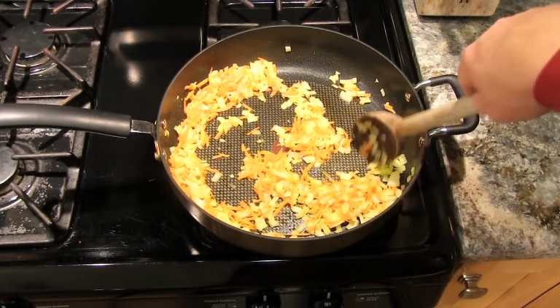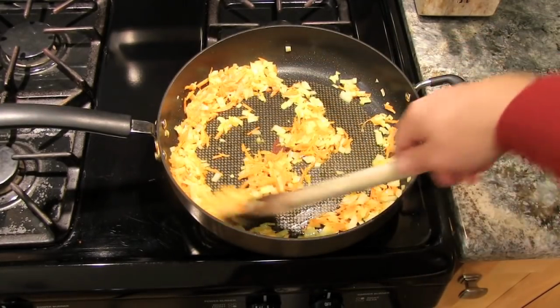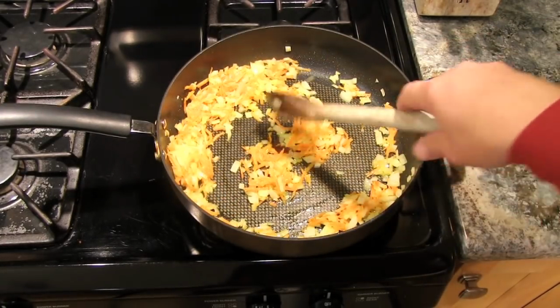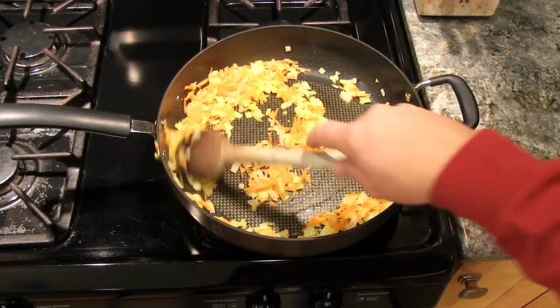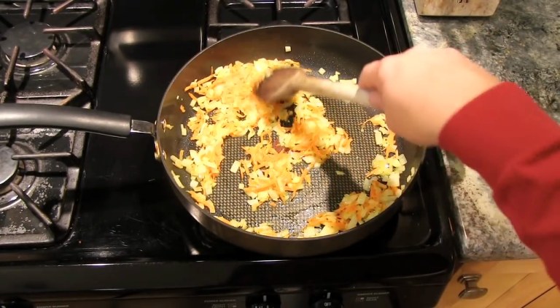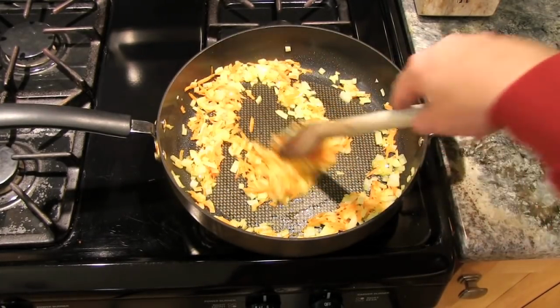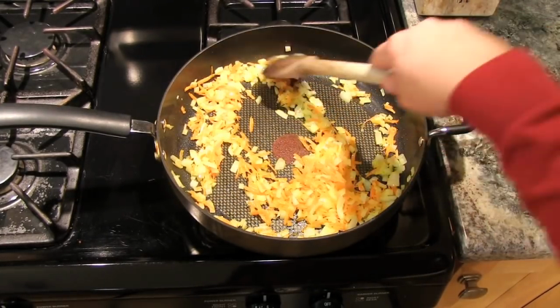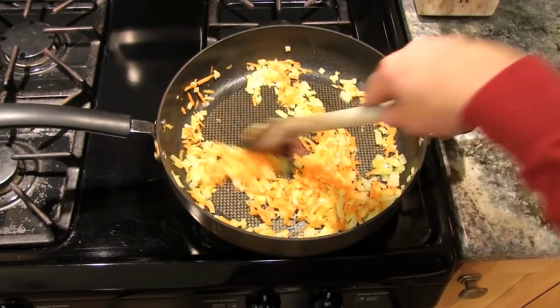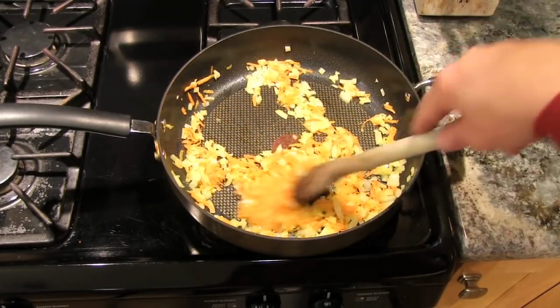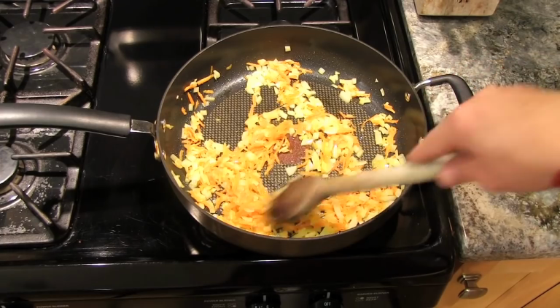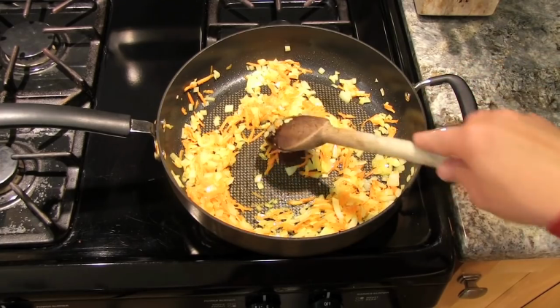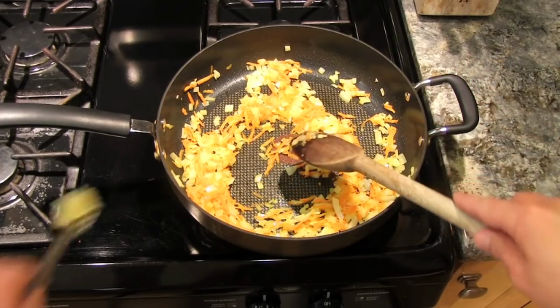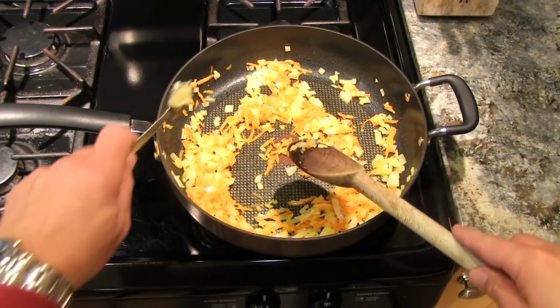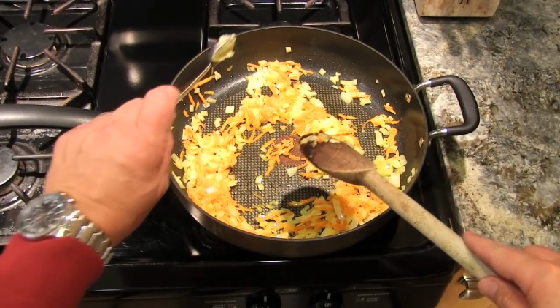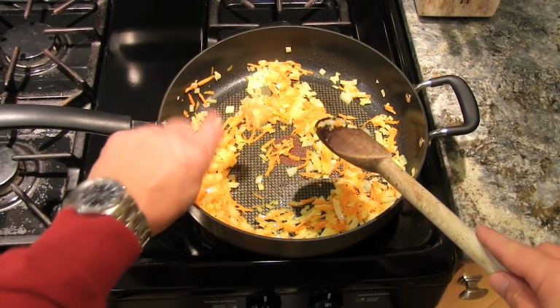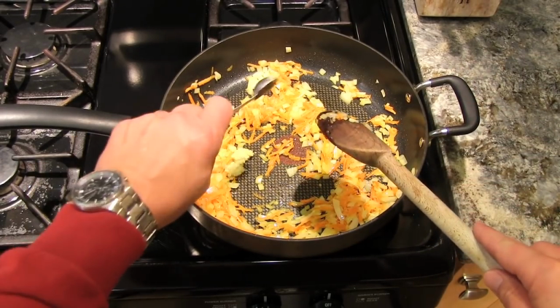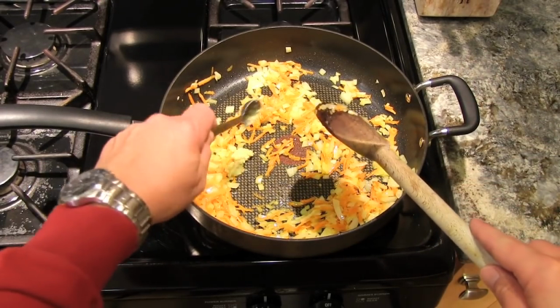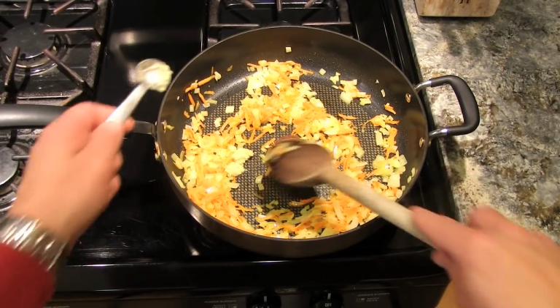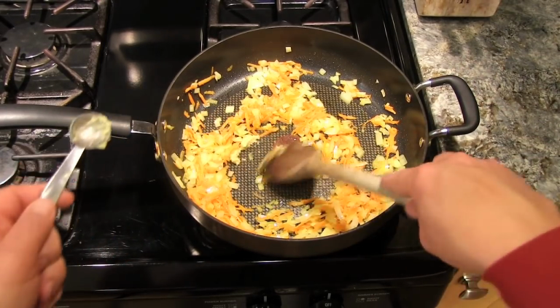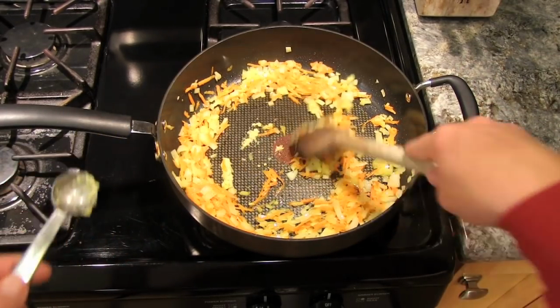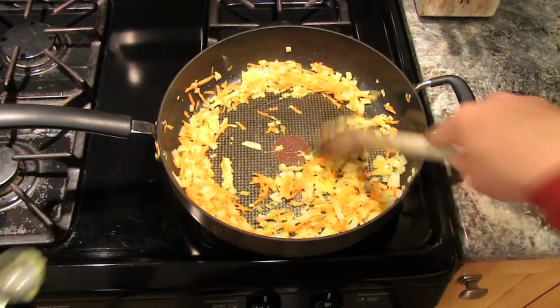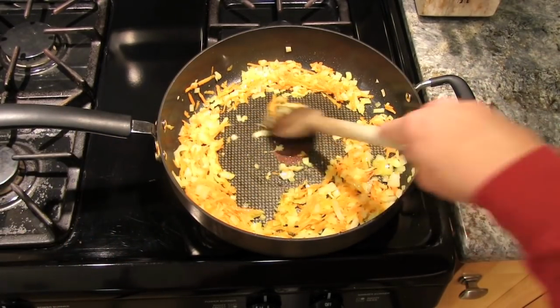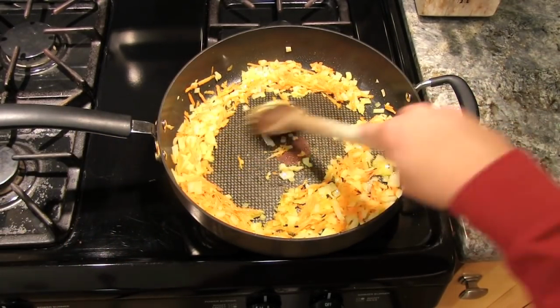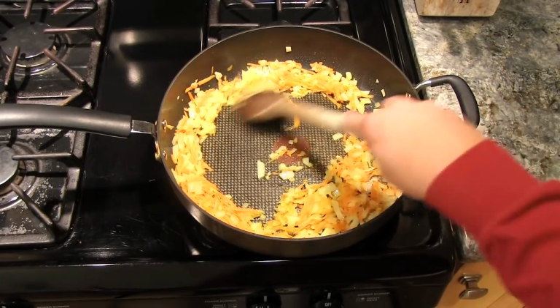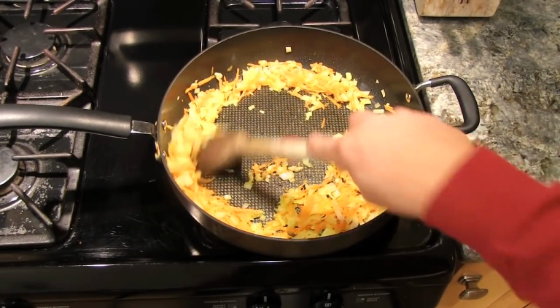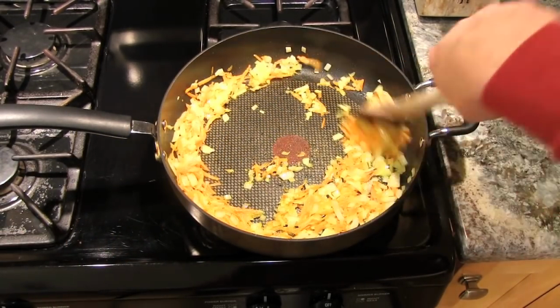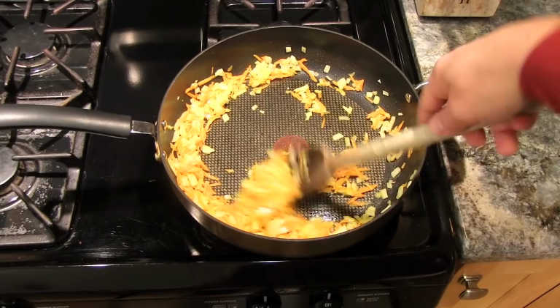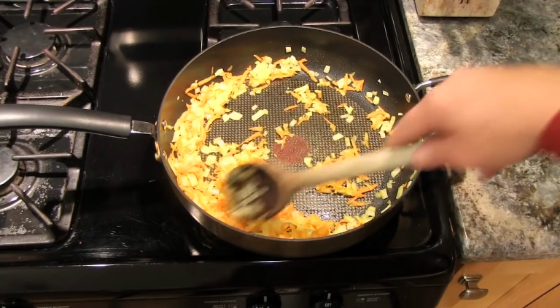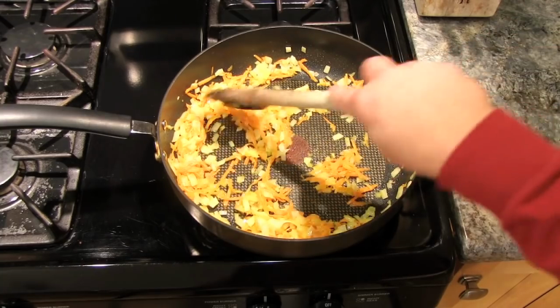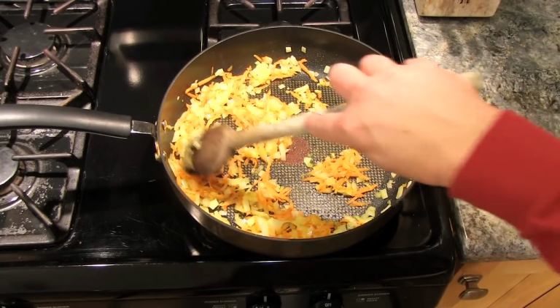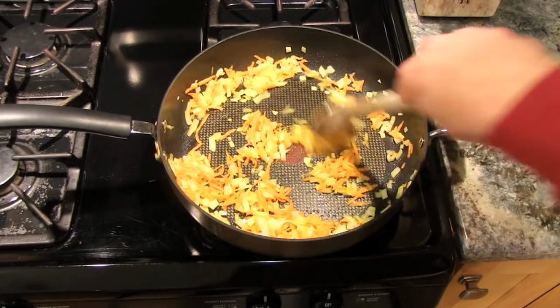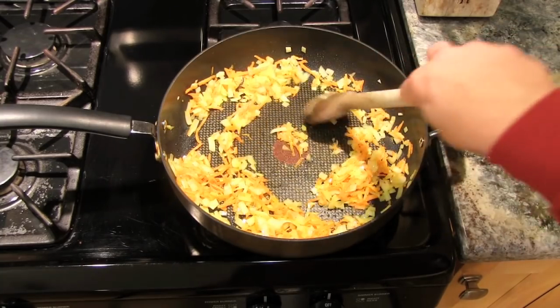You can see the vegetables have started to cook down. At this point I'm gonna add in a teaspoon of garlic shallot puree and let that cook for a couple minutes.